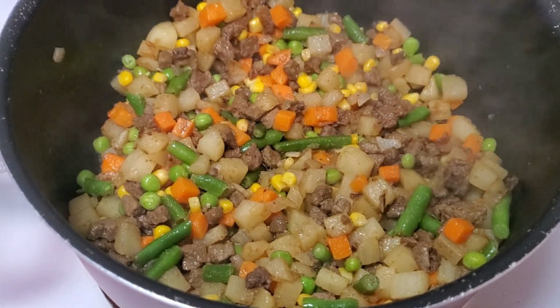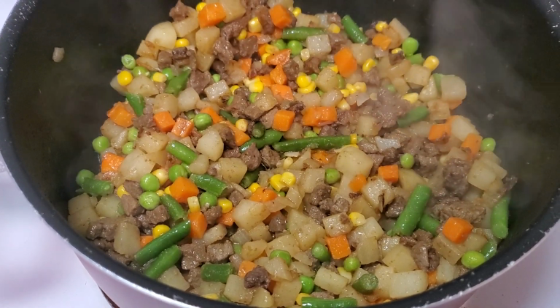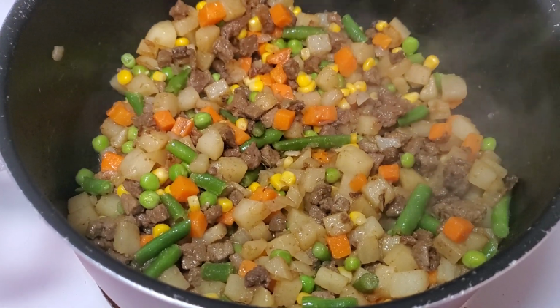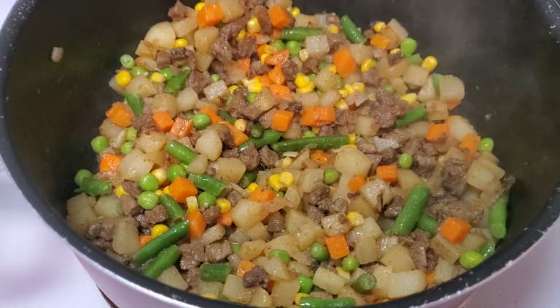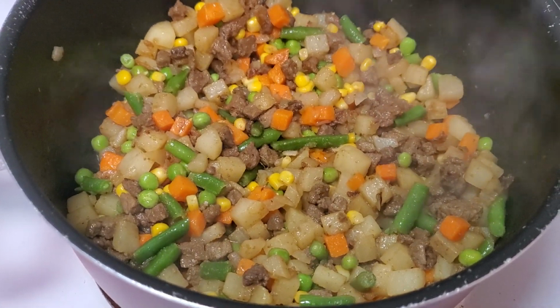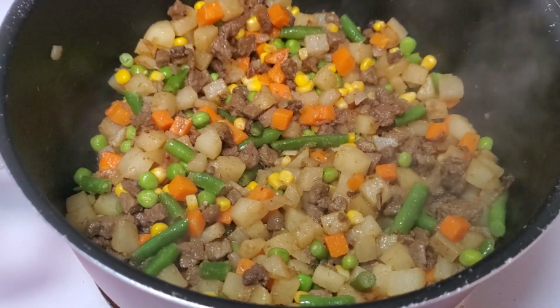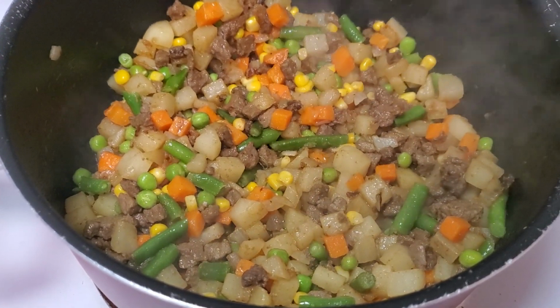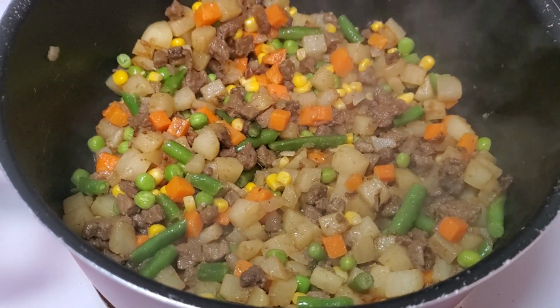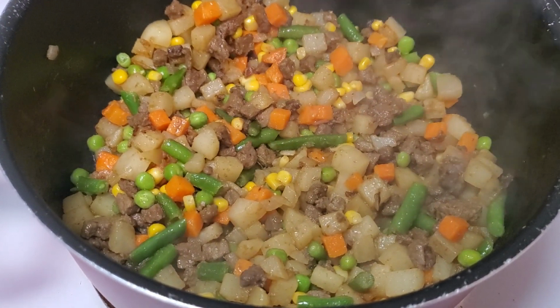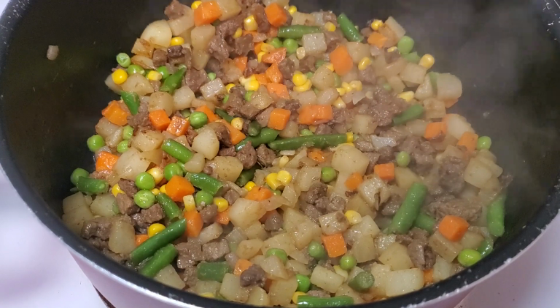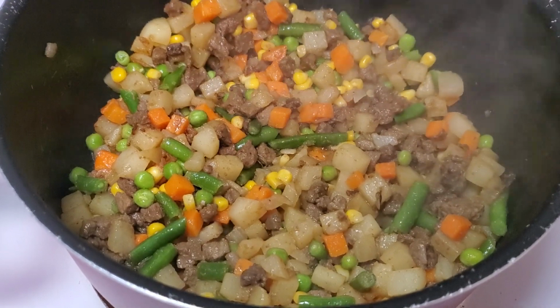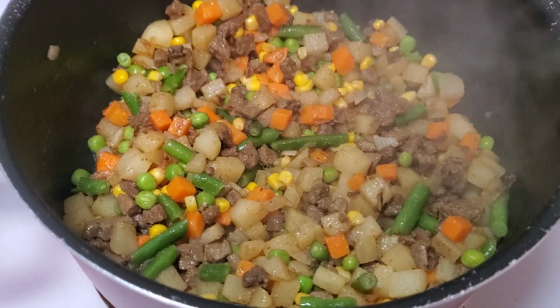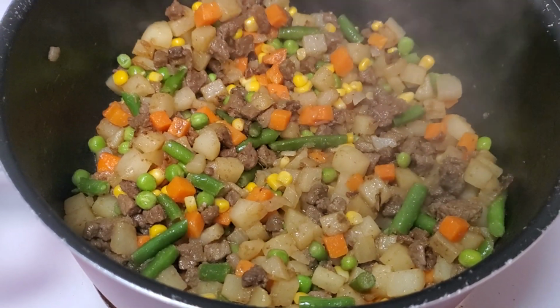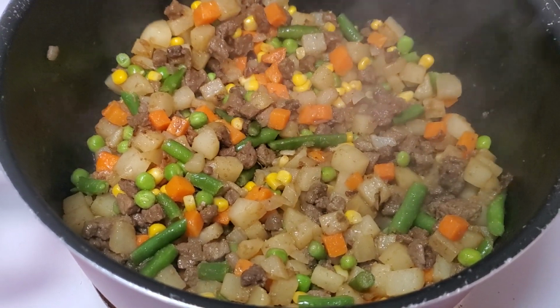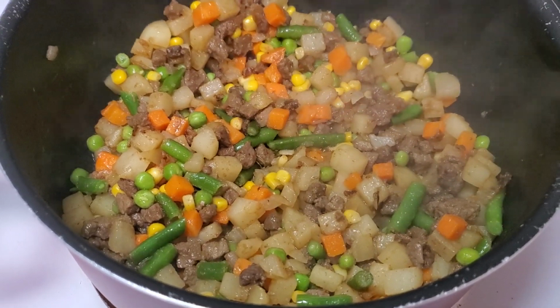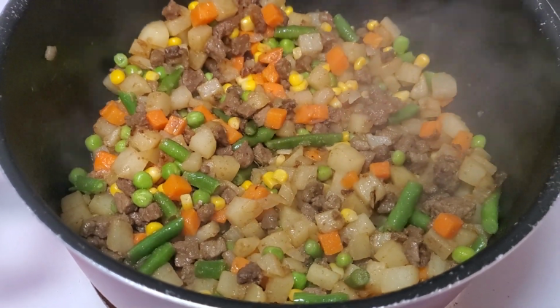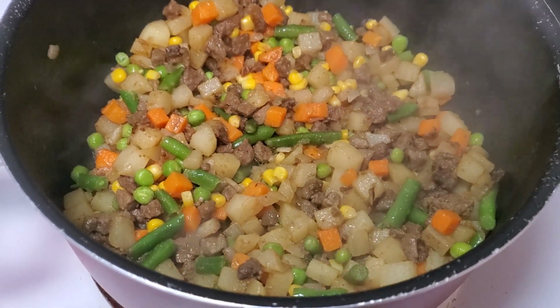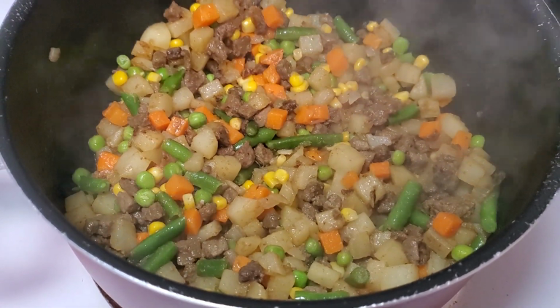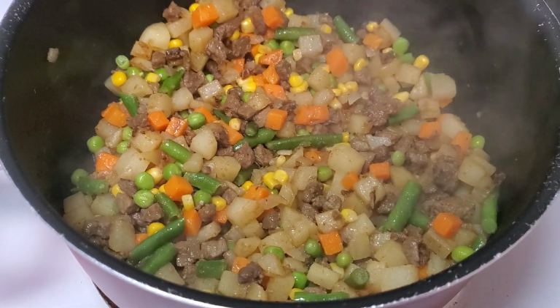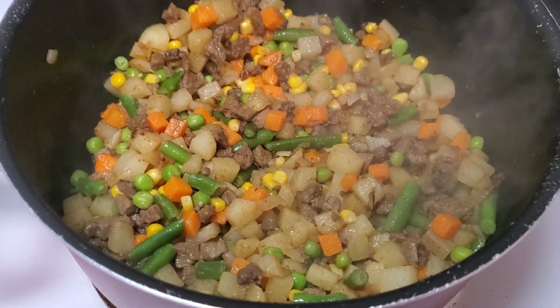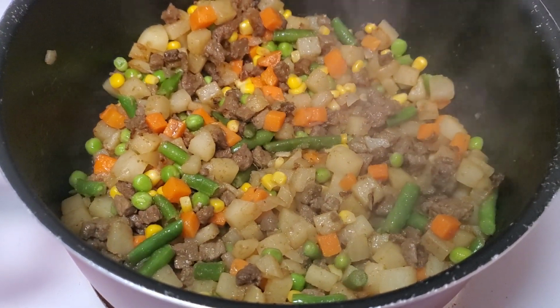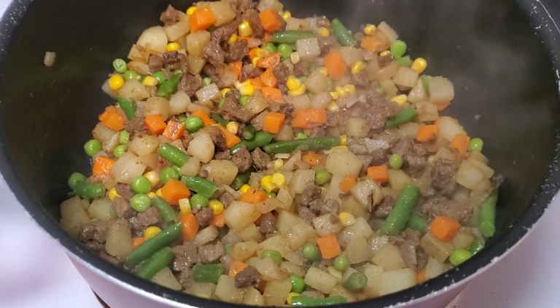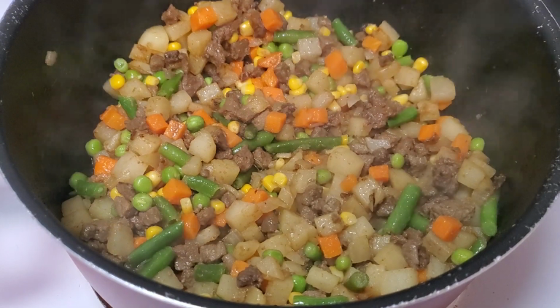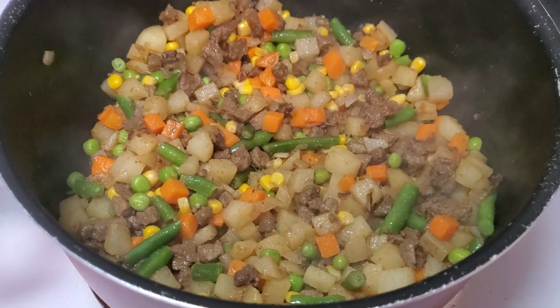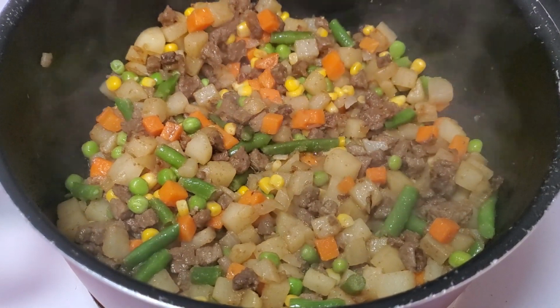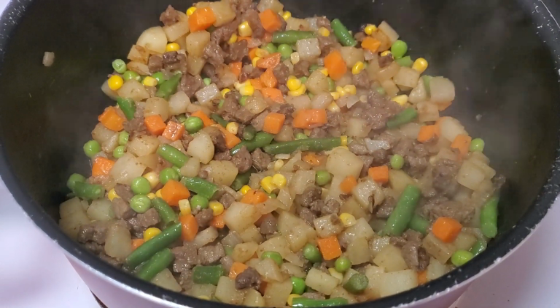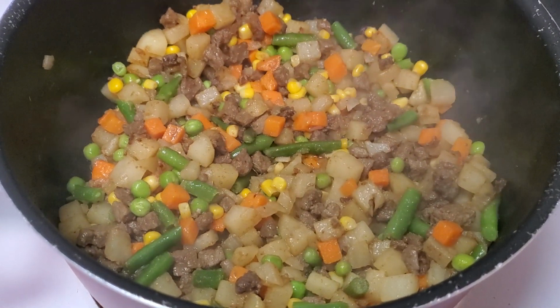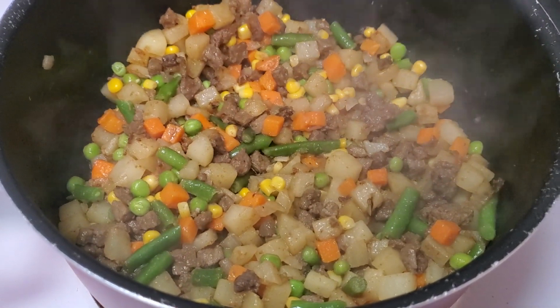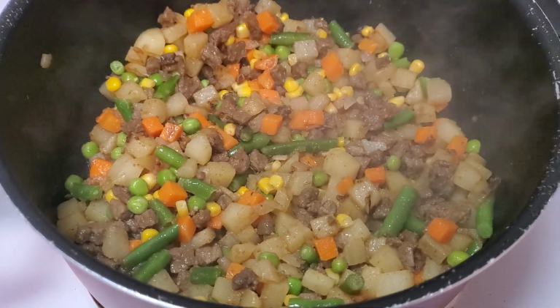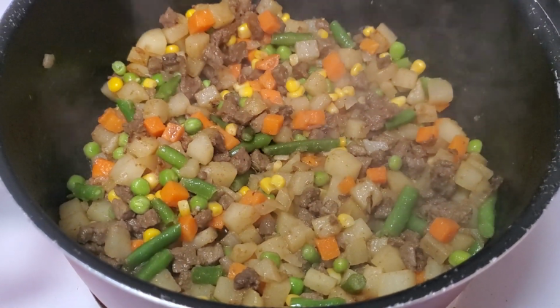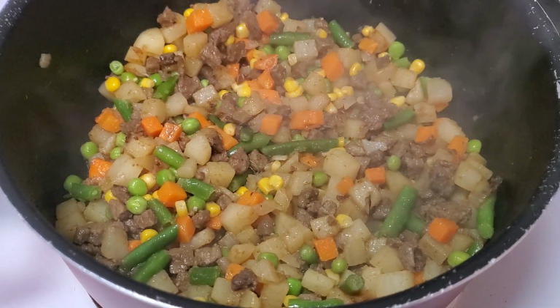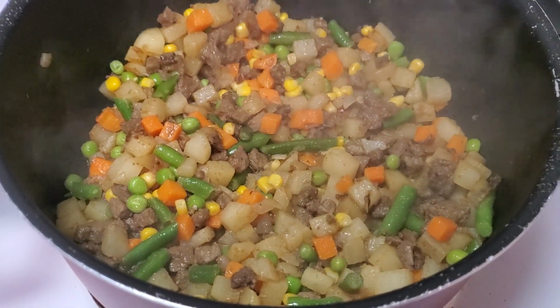After that, I'm going to mix the rice and season again with biryani and salt — it depends on the taste, so check it out.